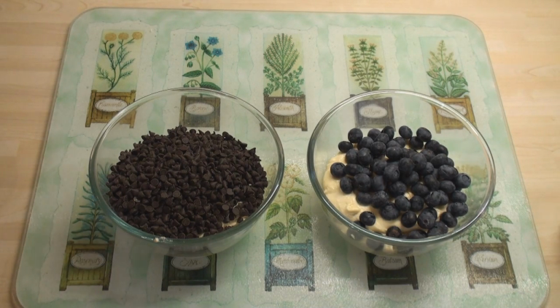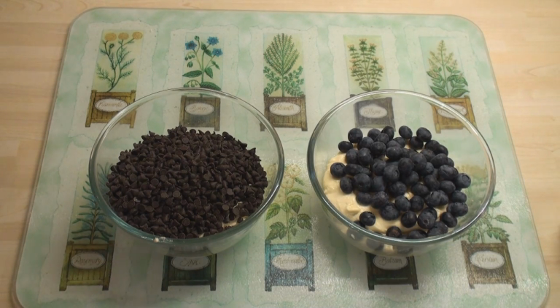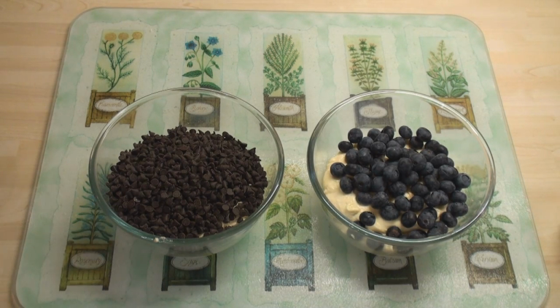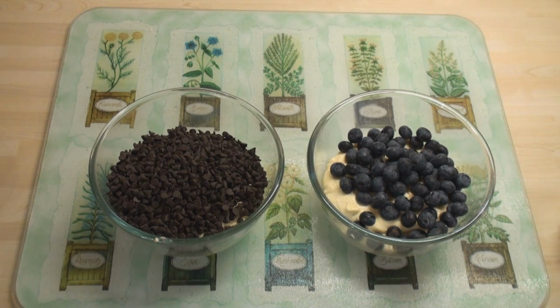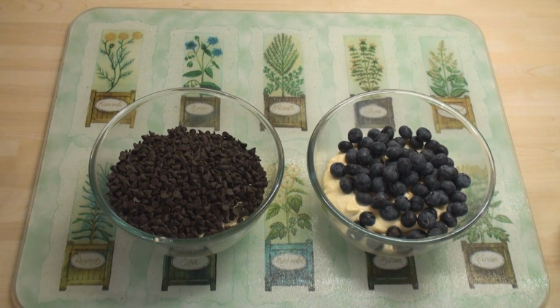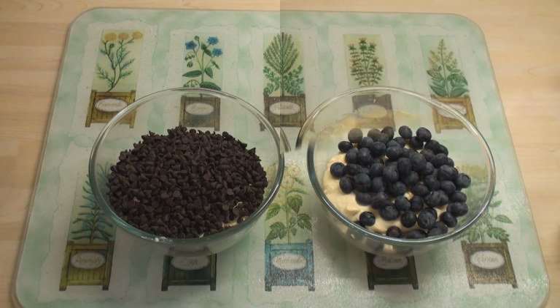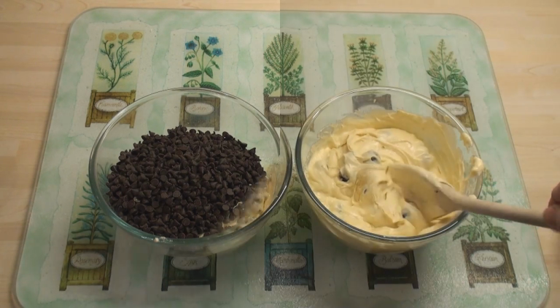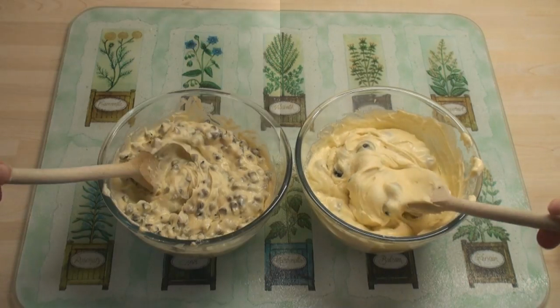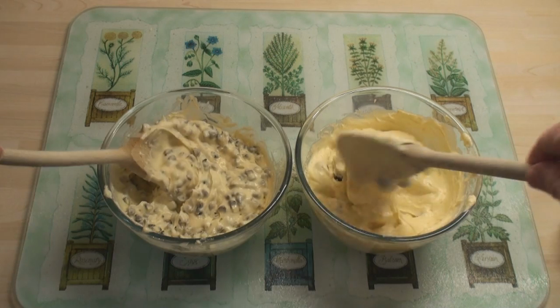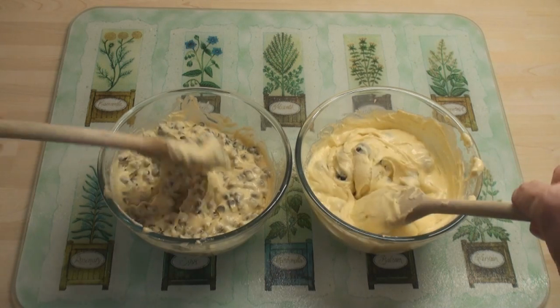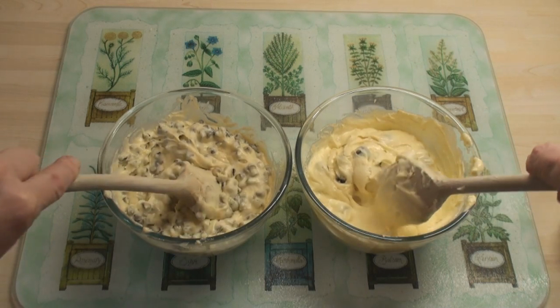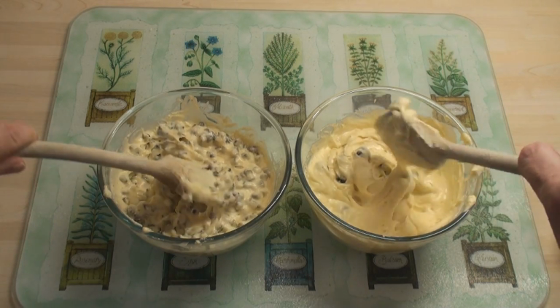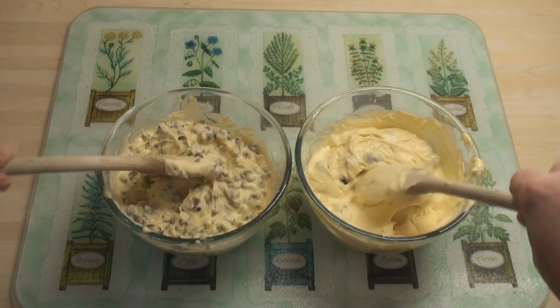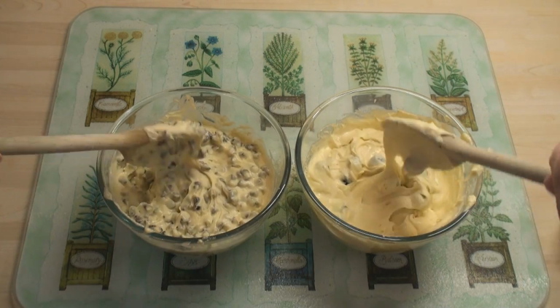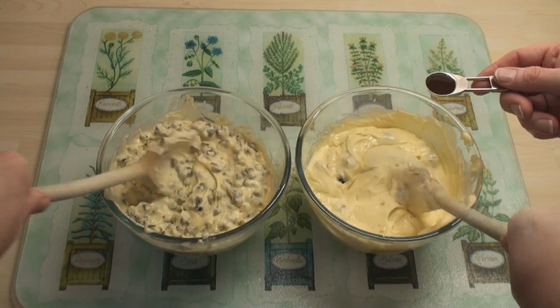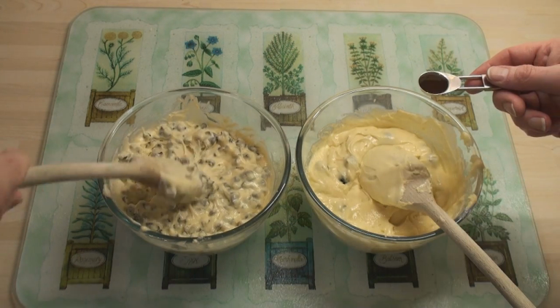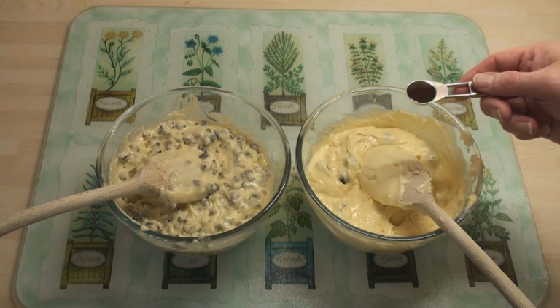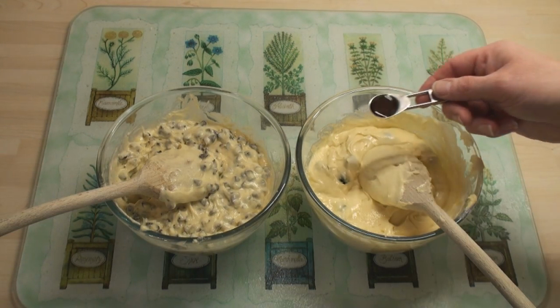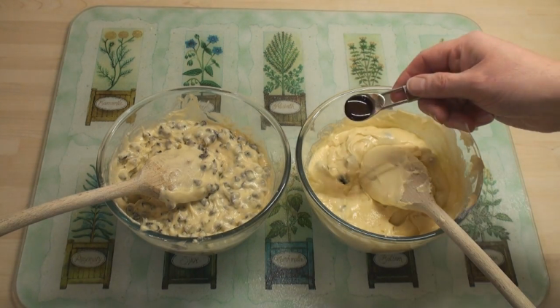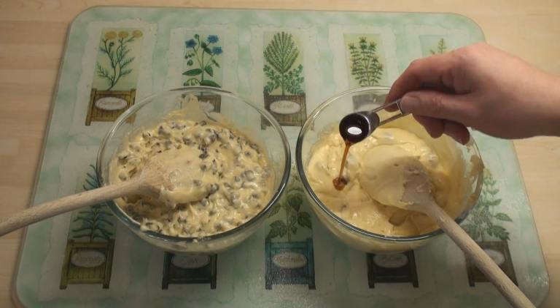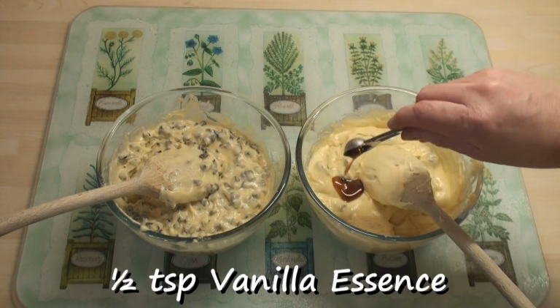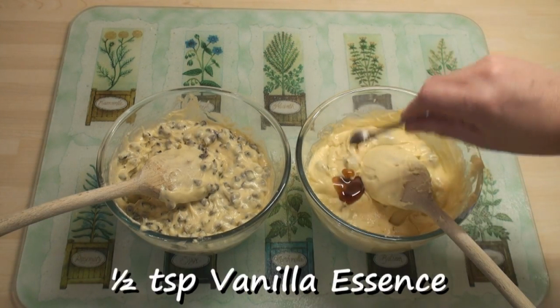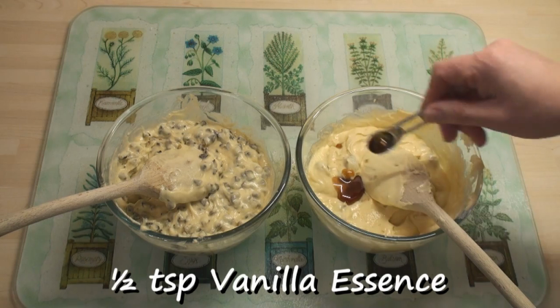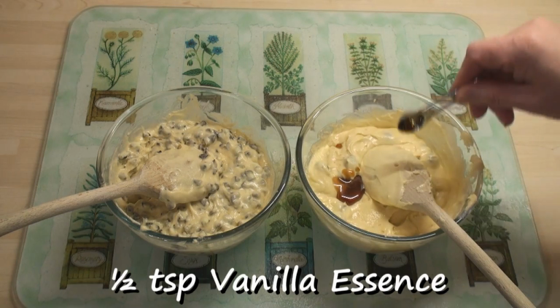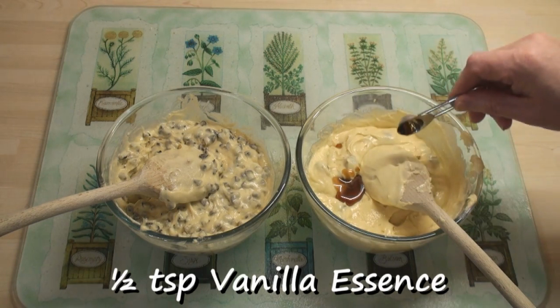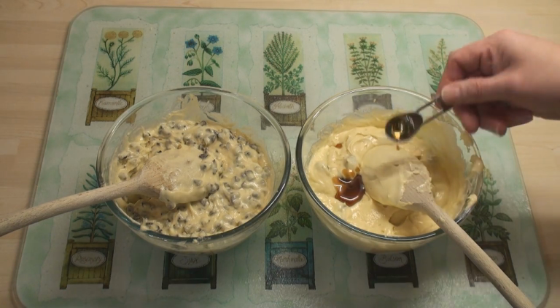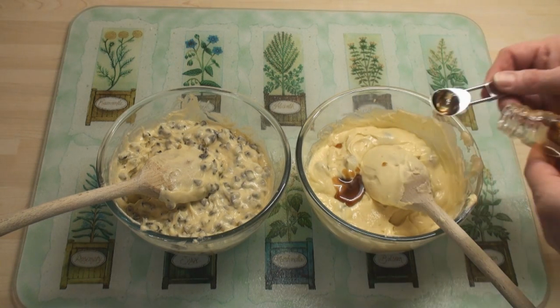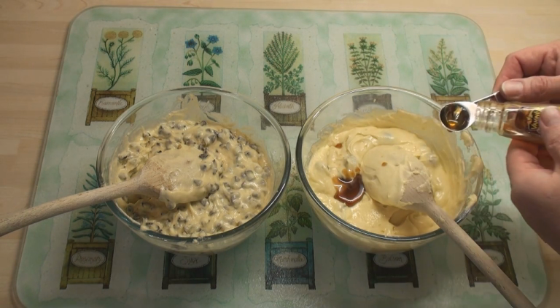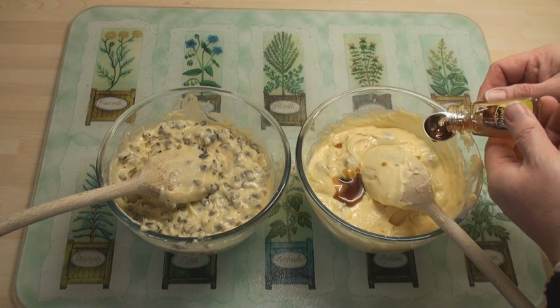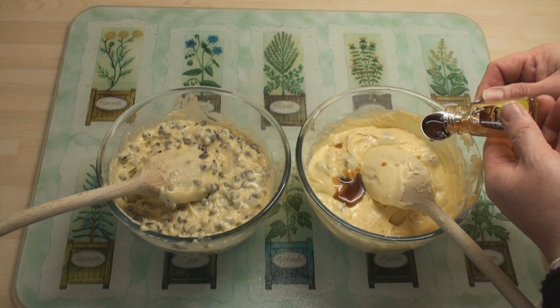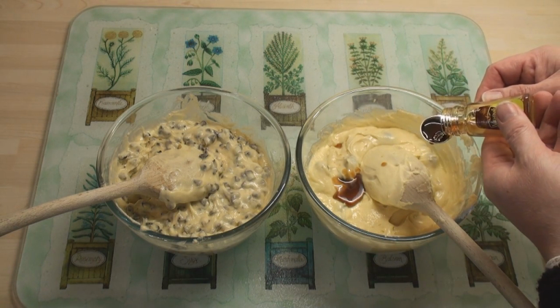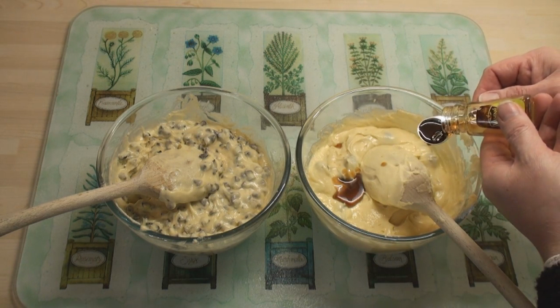I'll just mix them together. Finally I'm going to add half a teaspoon of vanilla essence into each half.